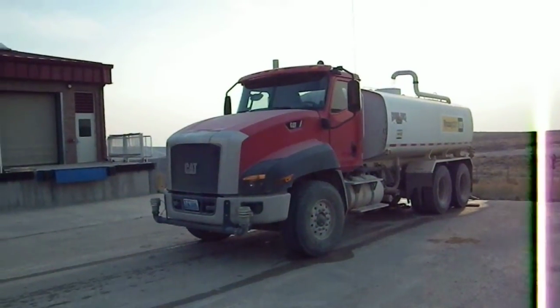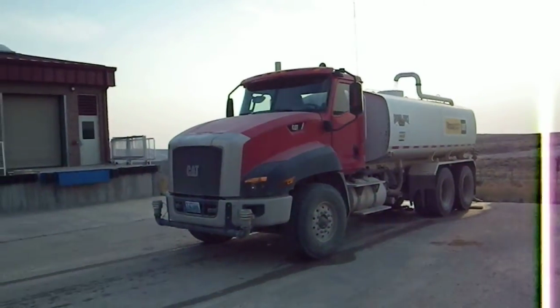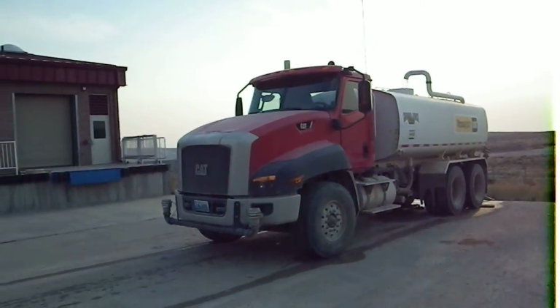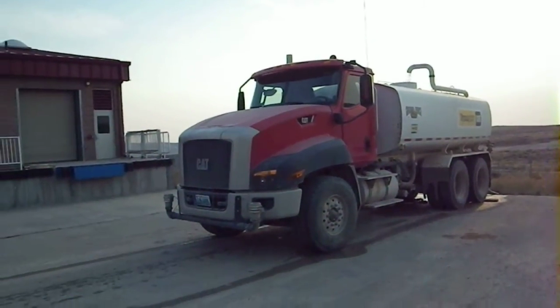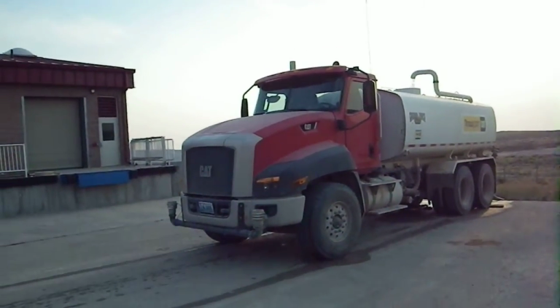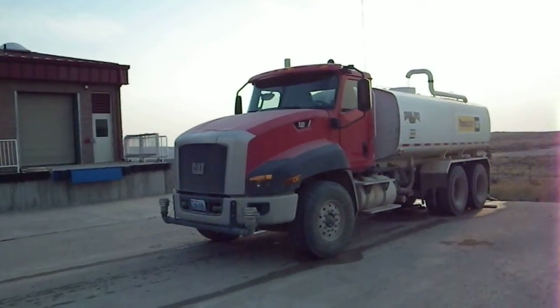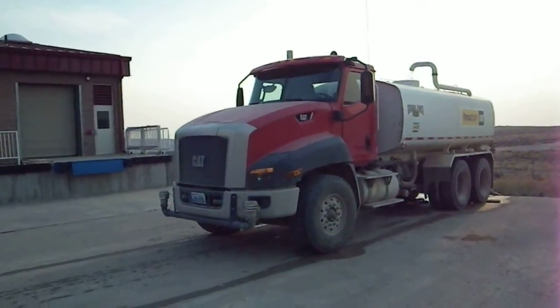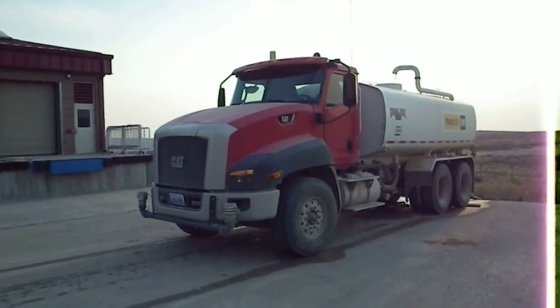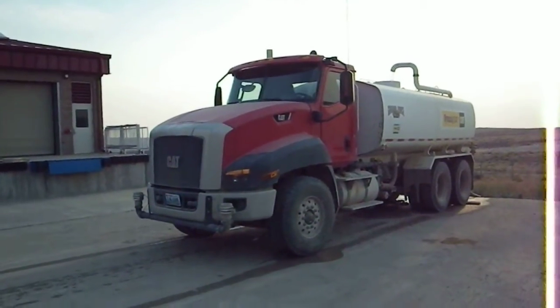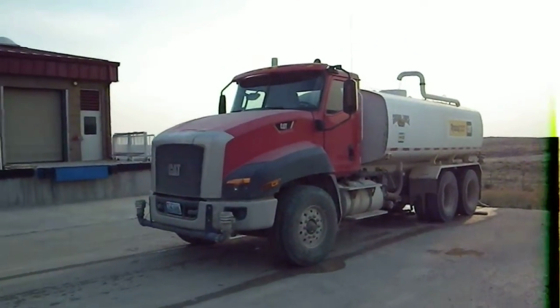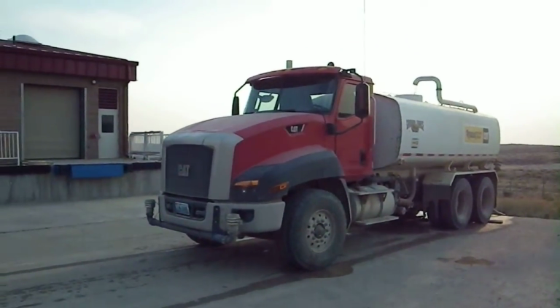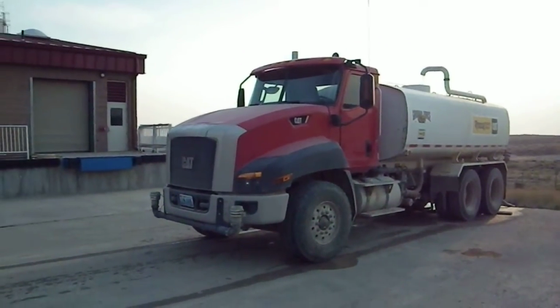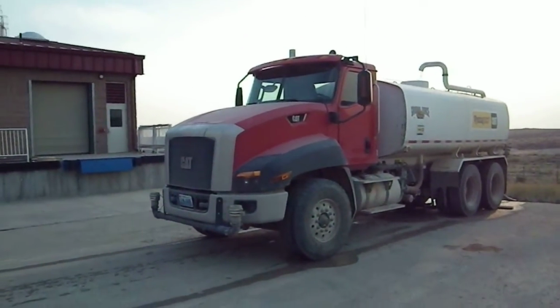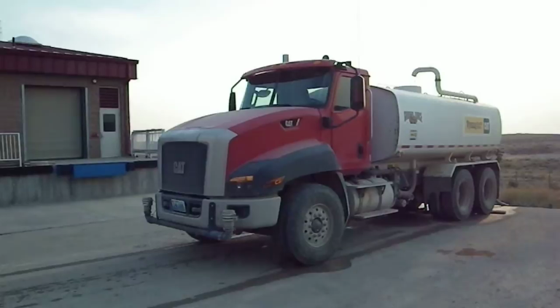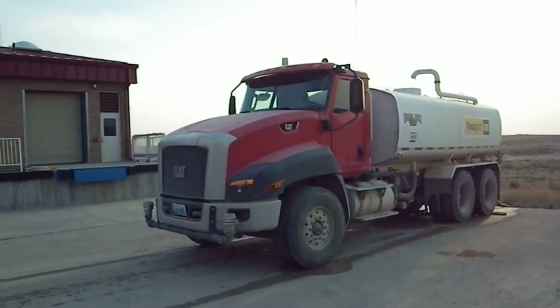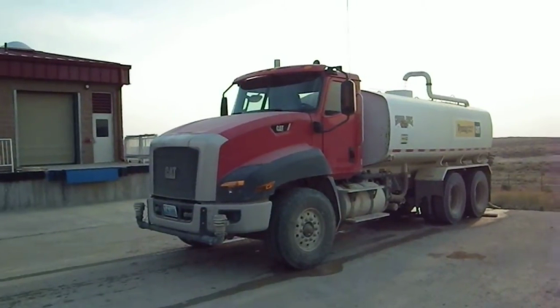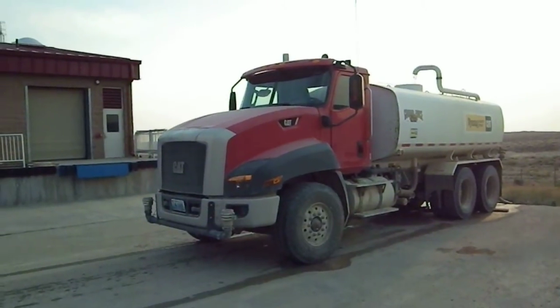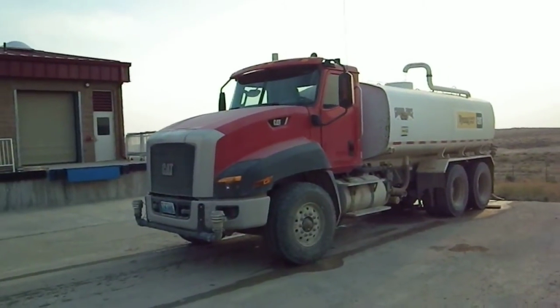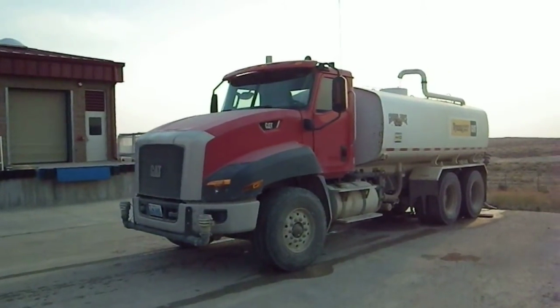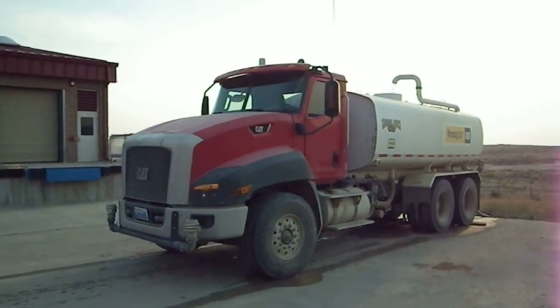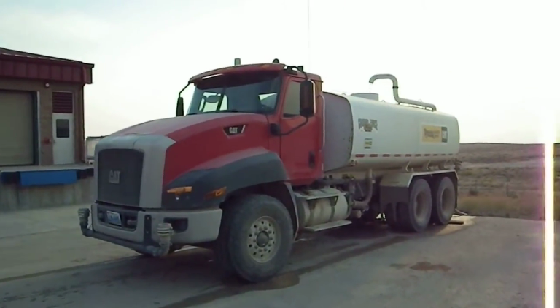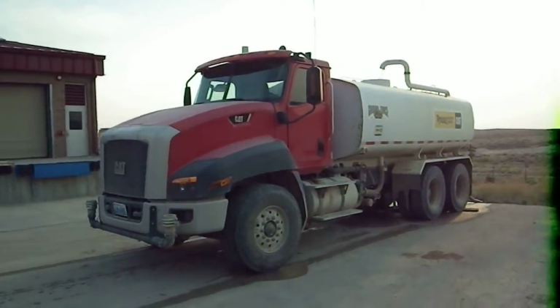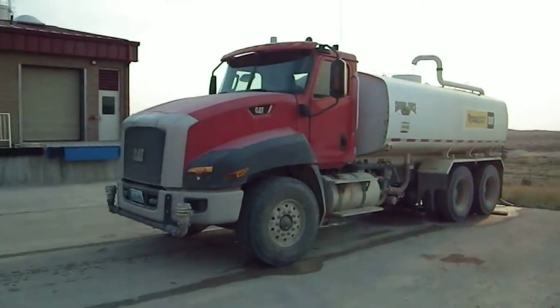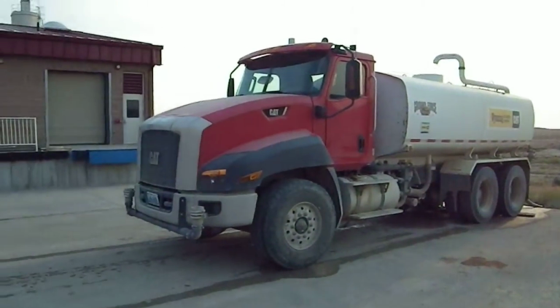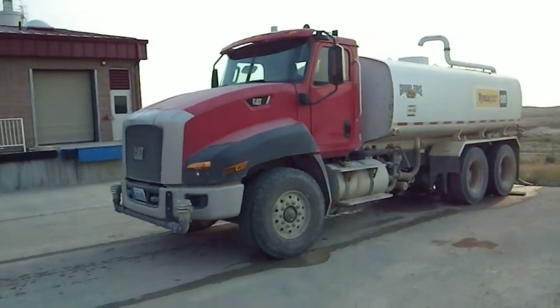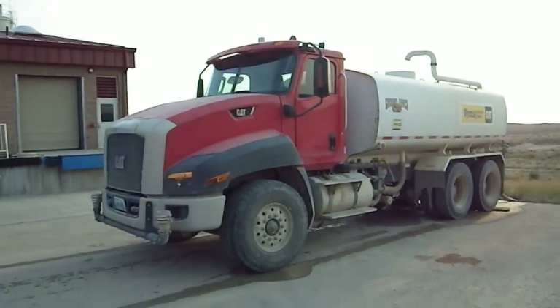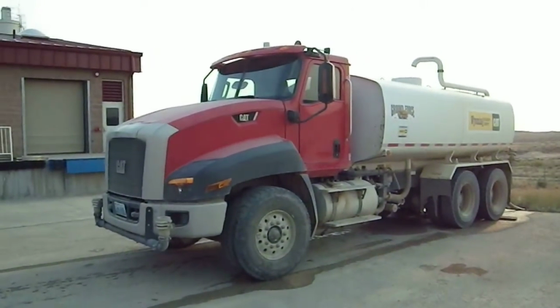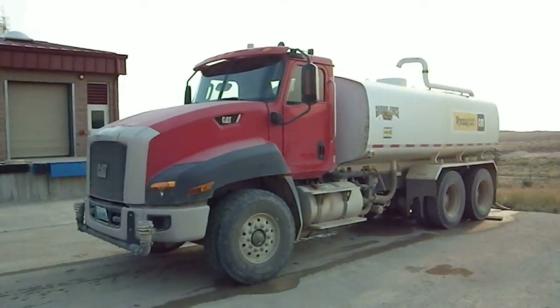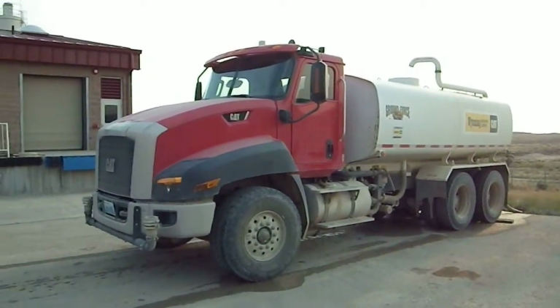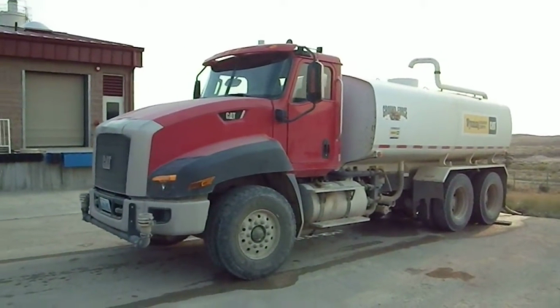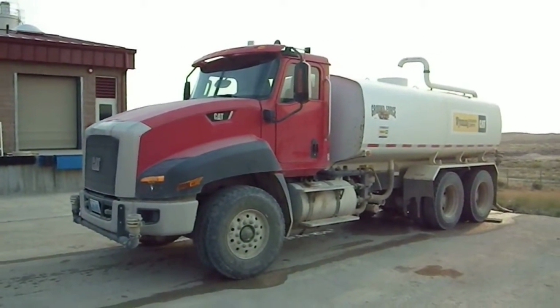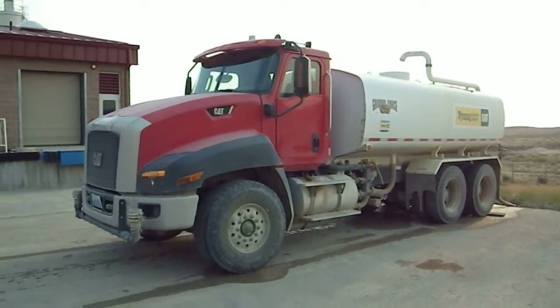This is going to be a walk-around of a CT 660 CAT truck. It's got a water tank on it.